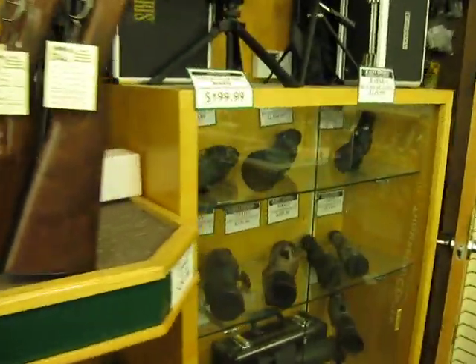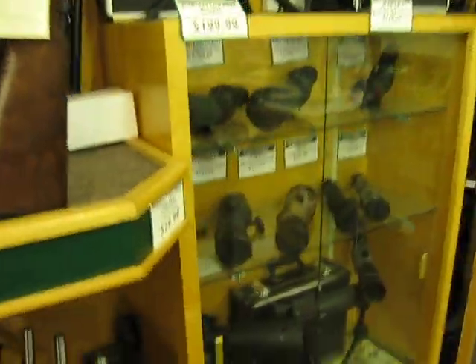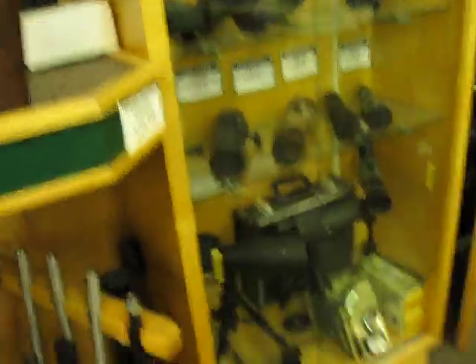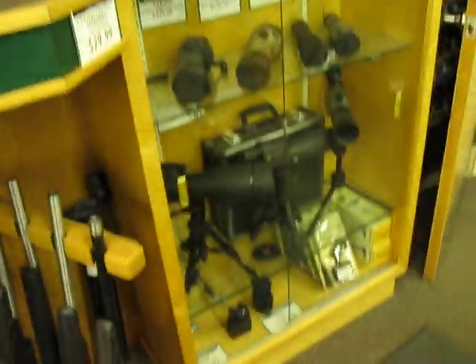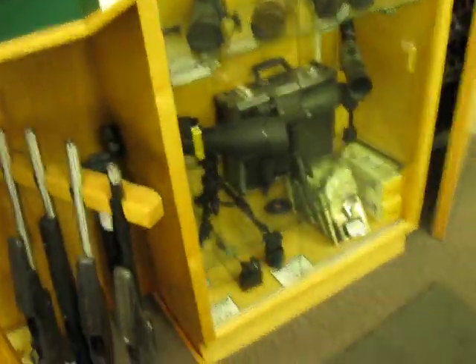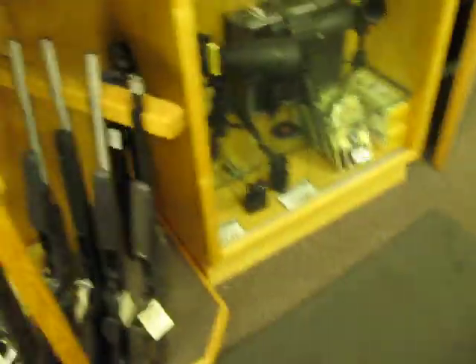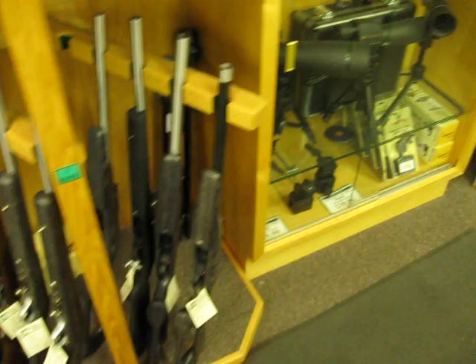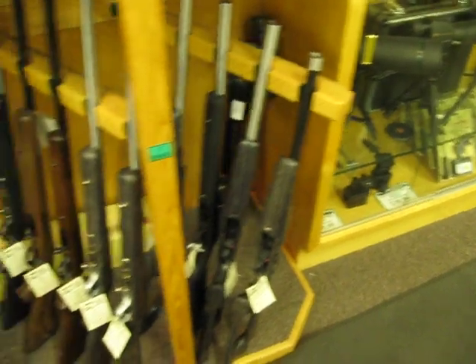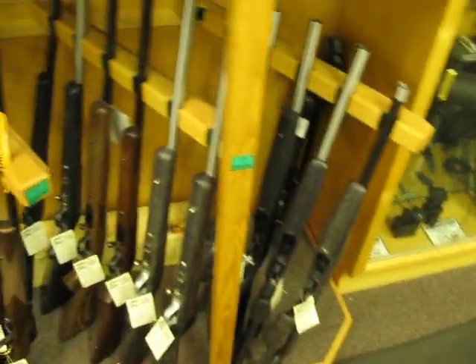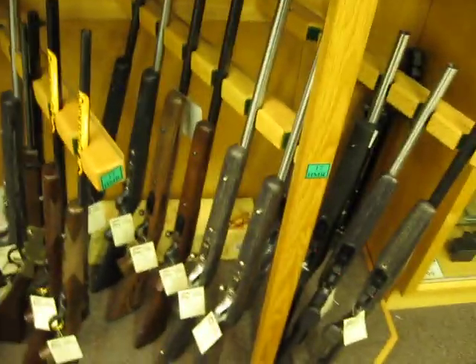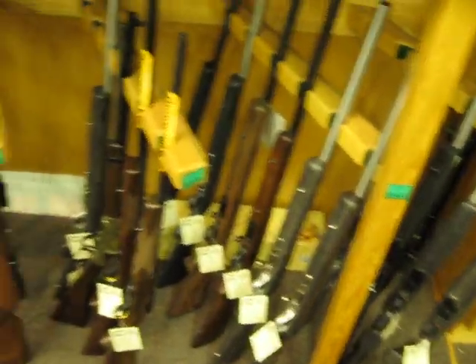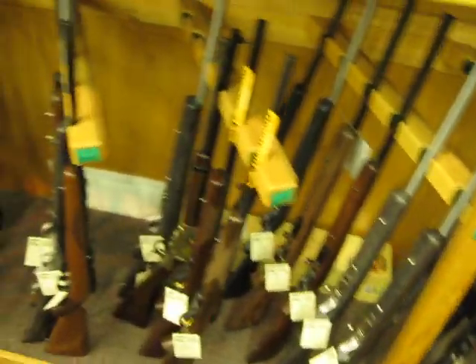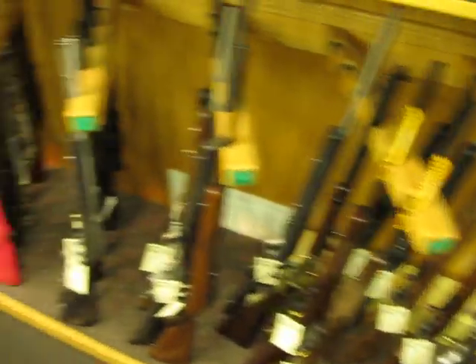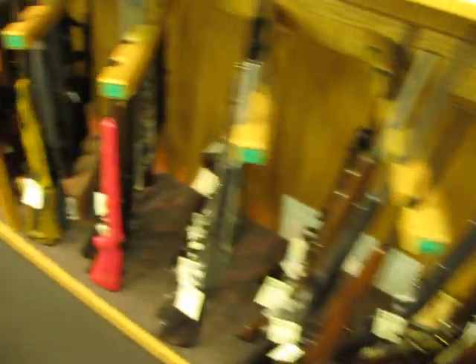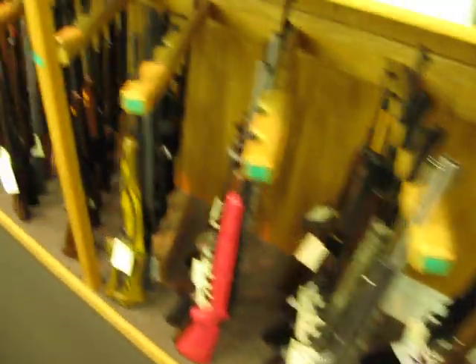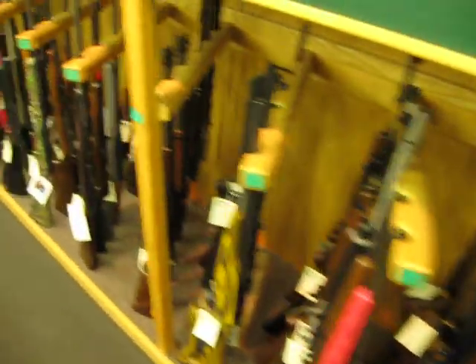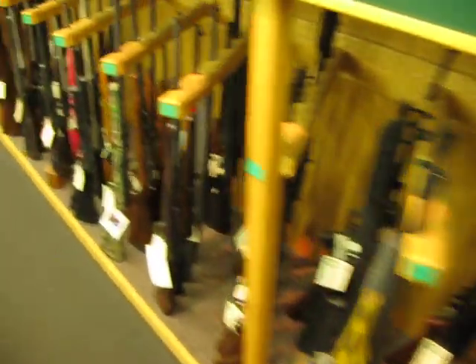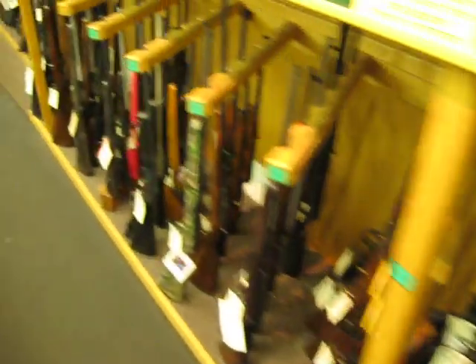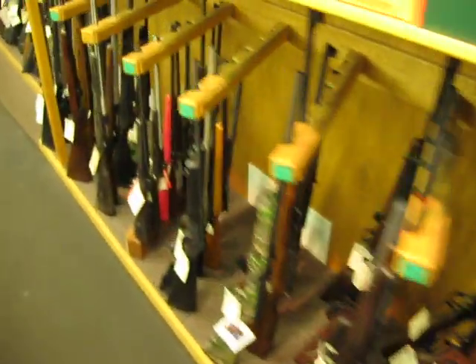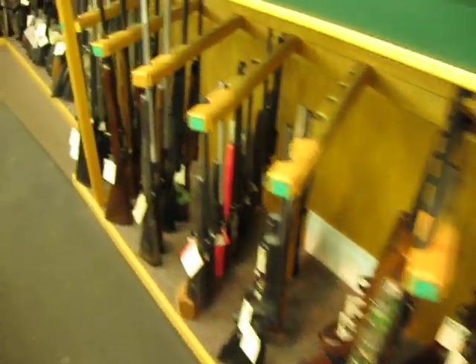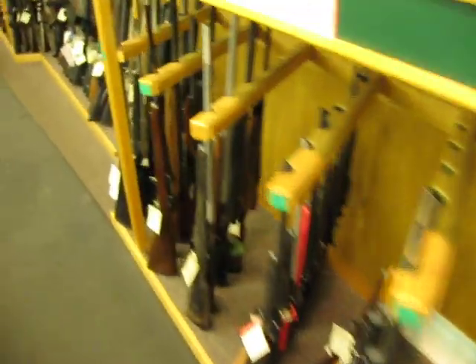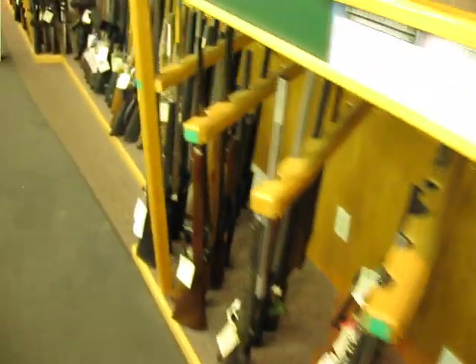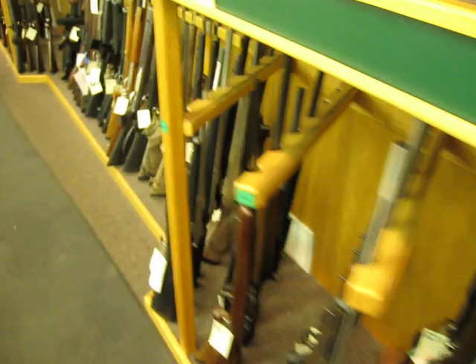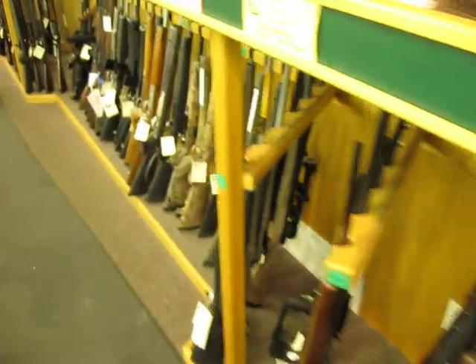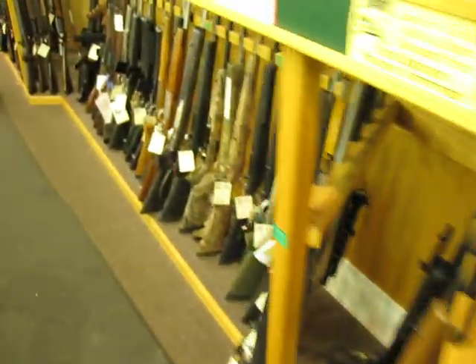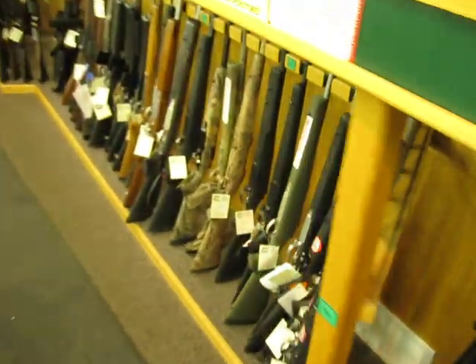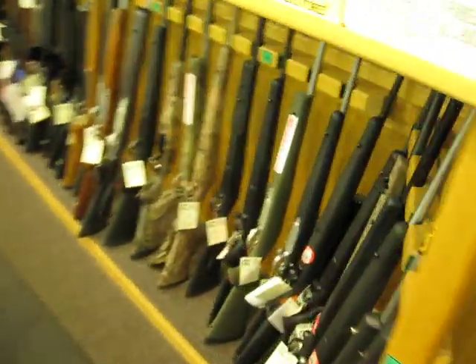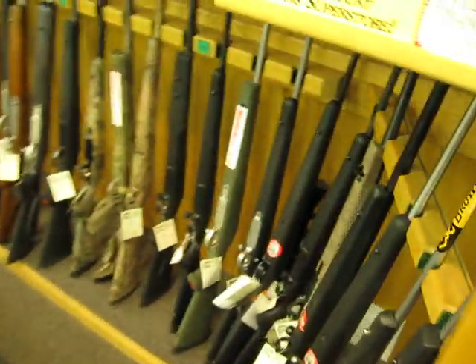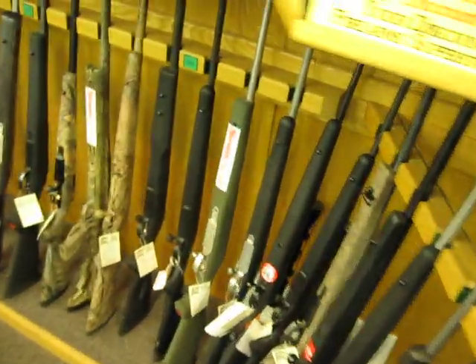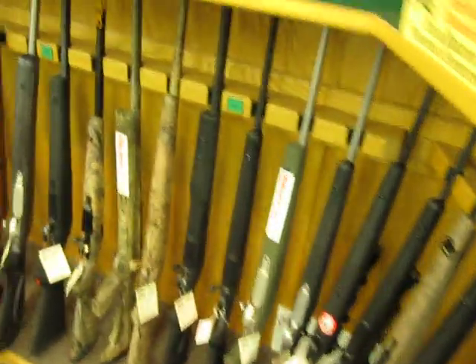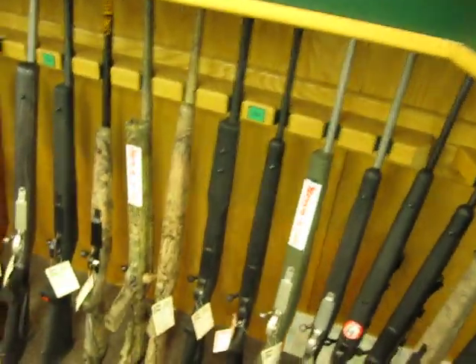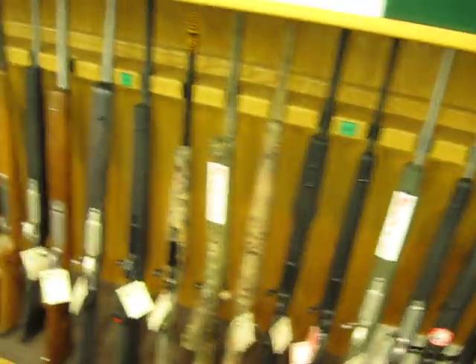Got some spotting scopes. 17 HMRs, .22s, .204s, .17 fireballs.